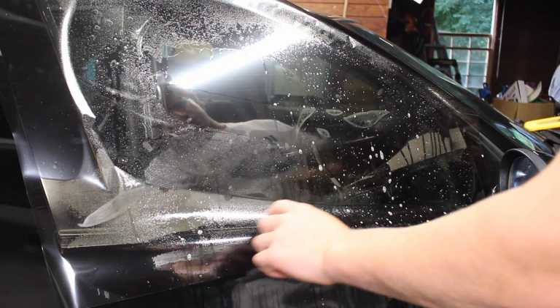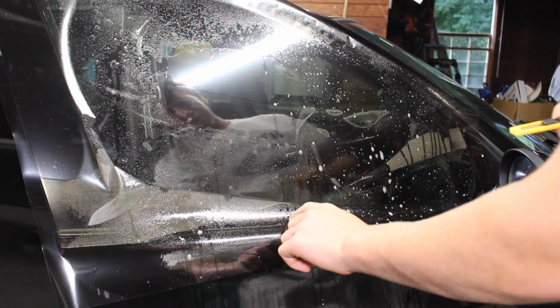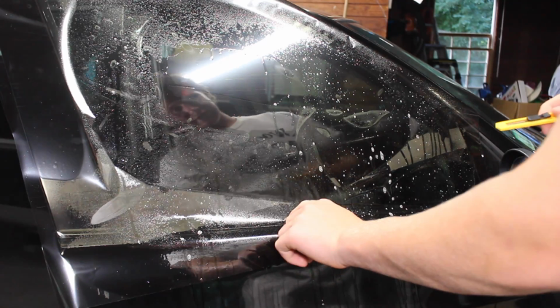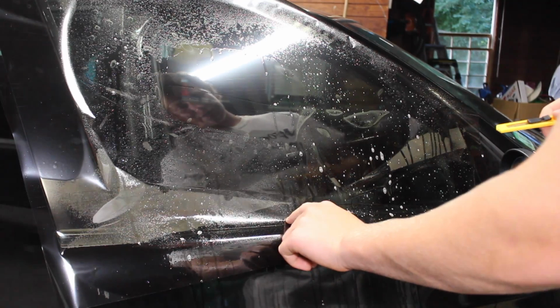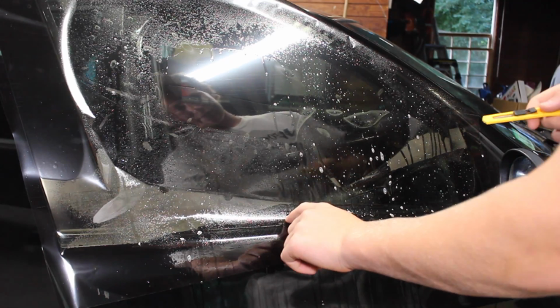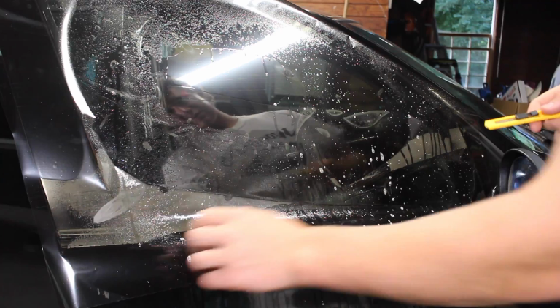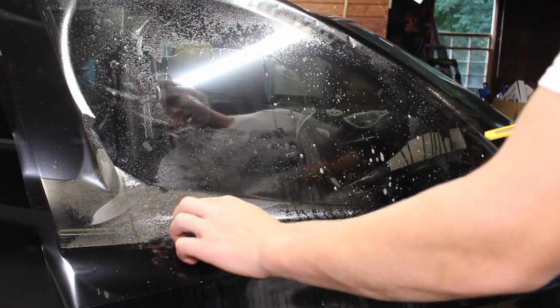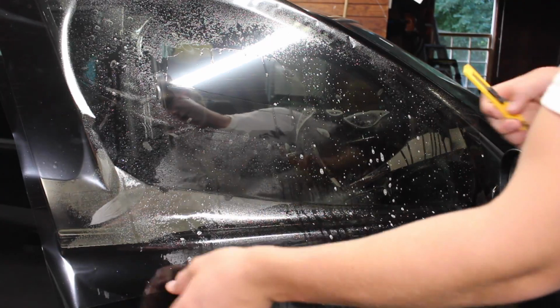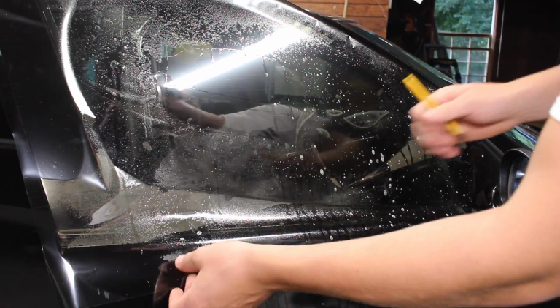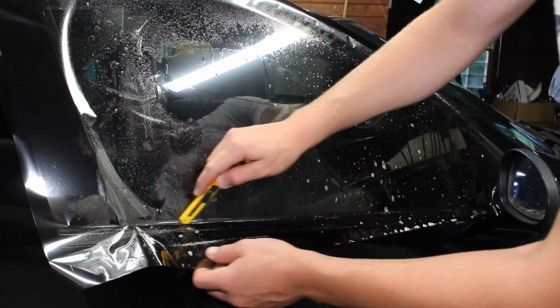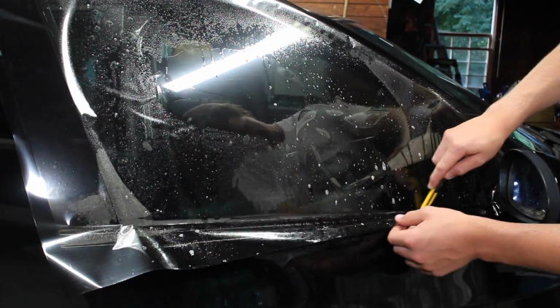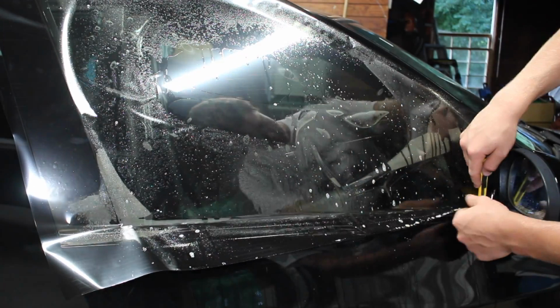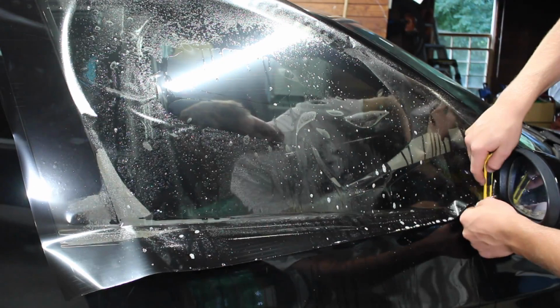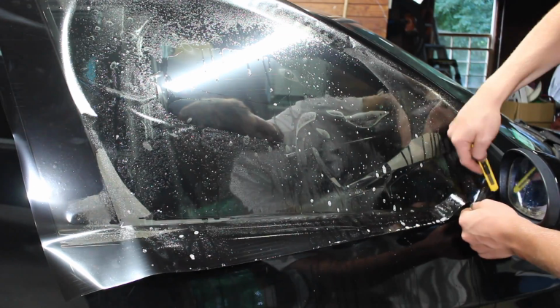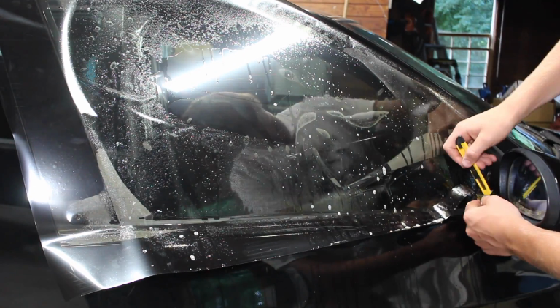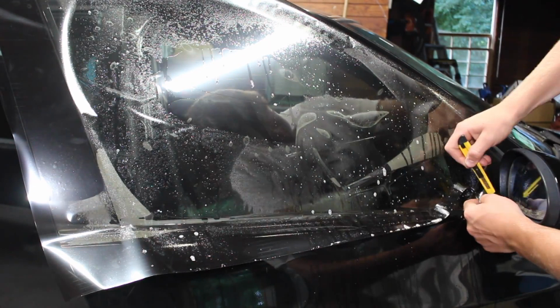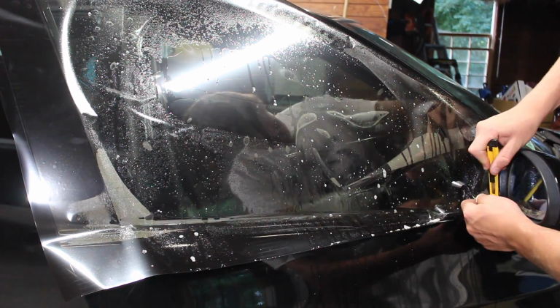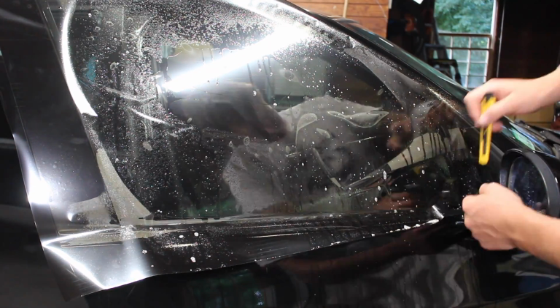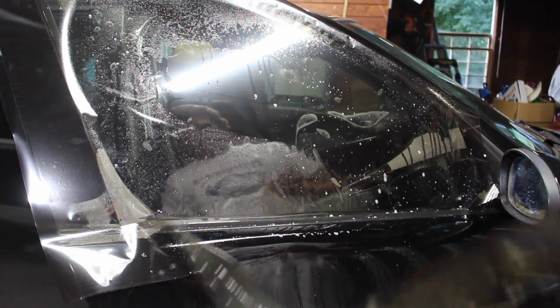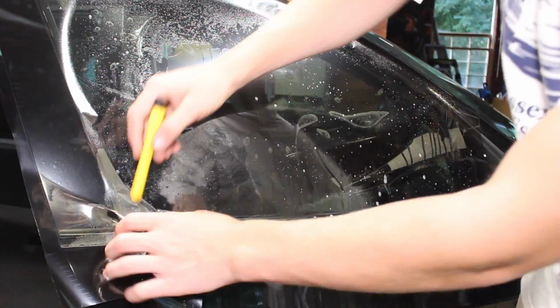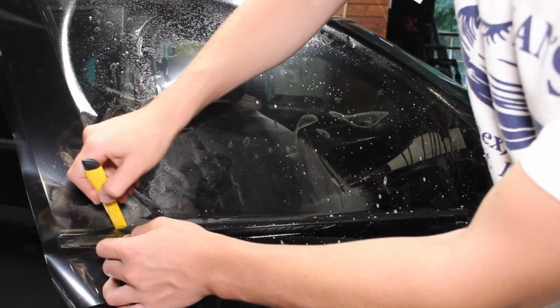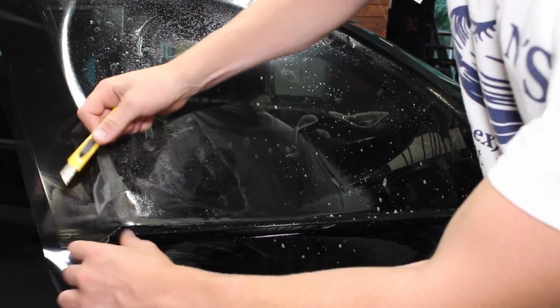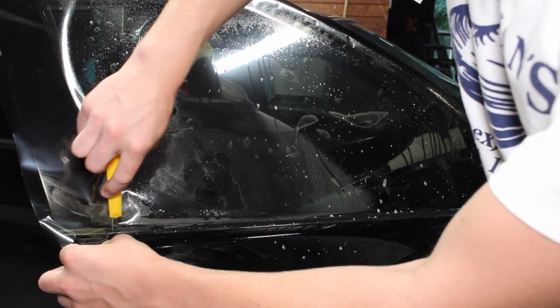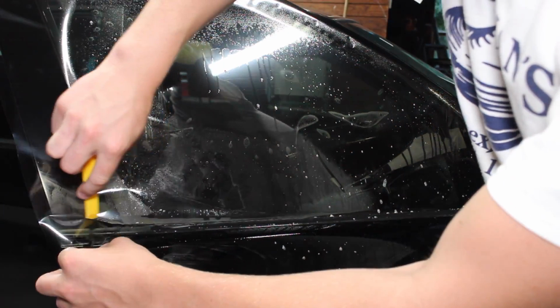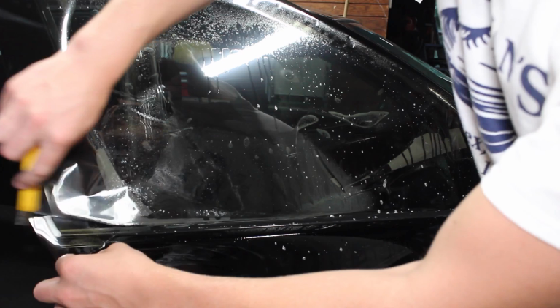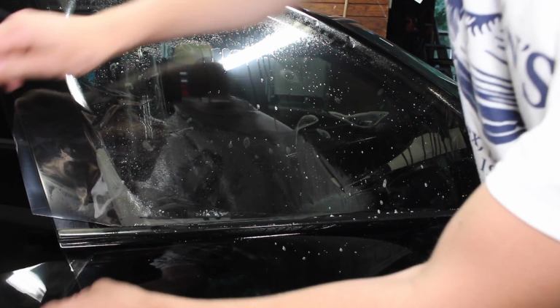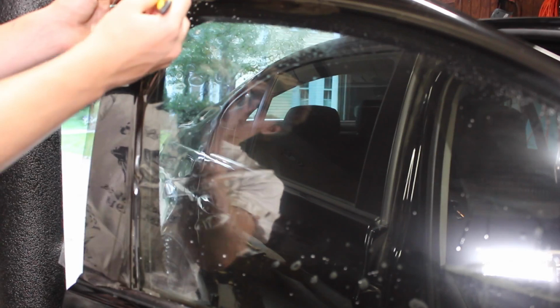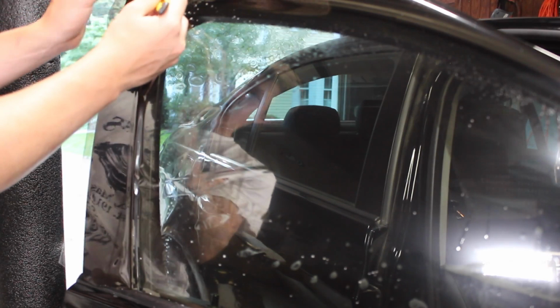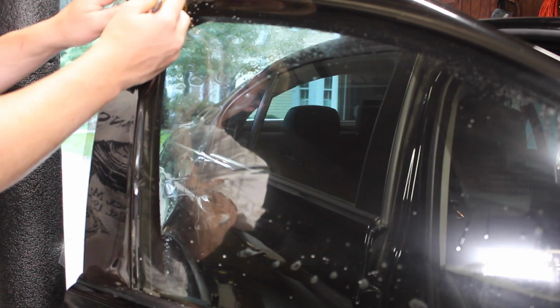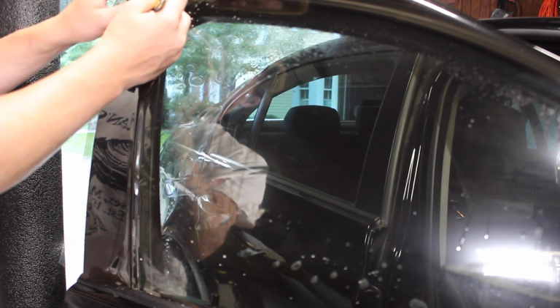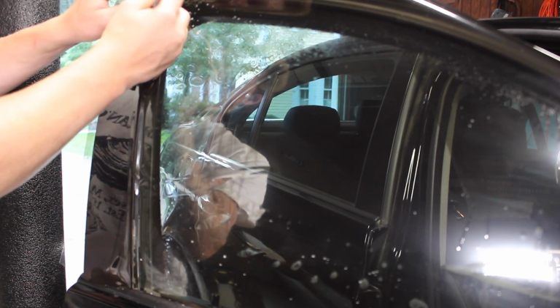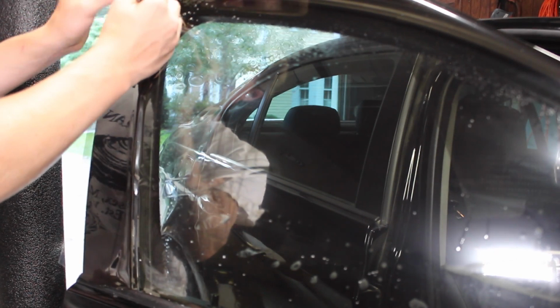First things first, we're gonna trim the bottom edge. Now we cut the left side first.